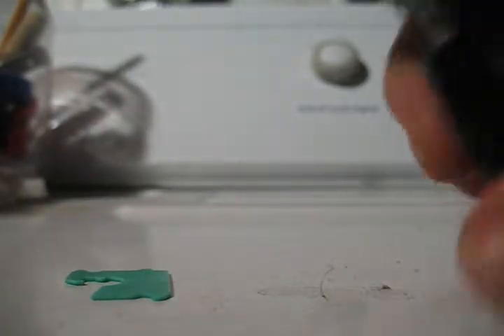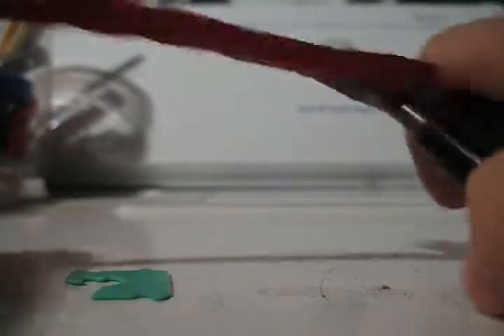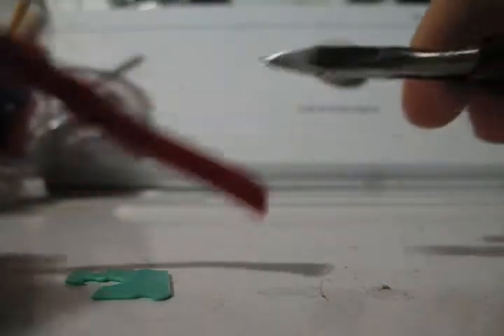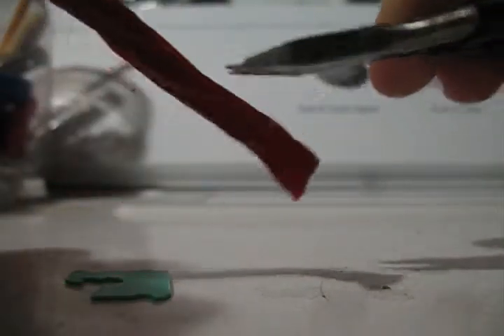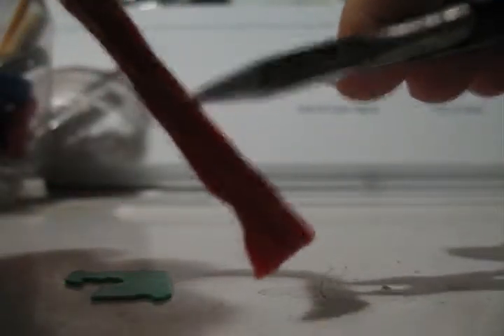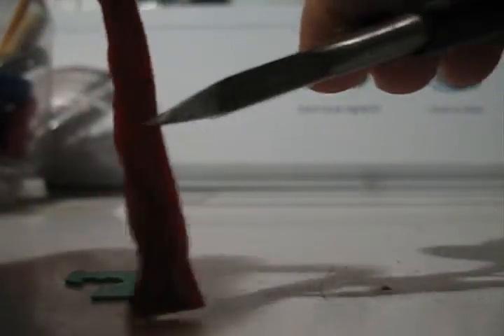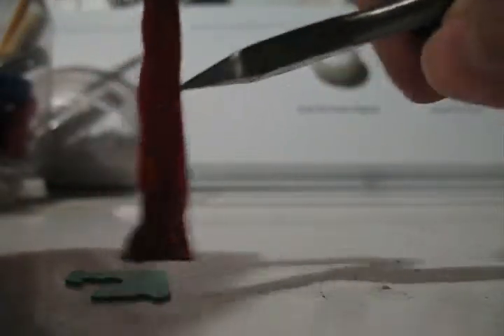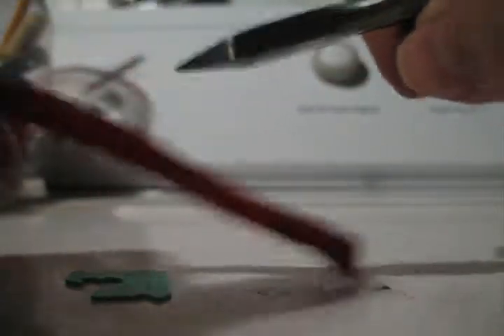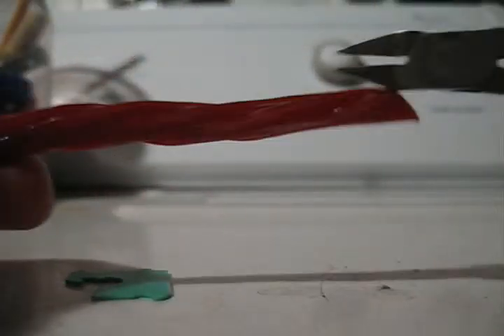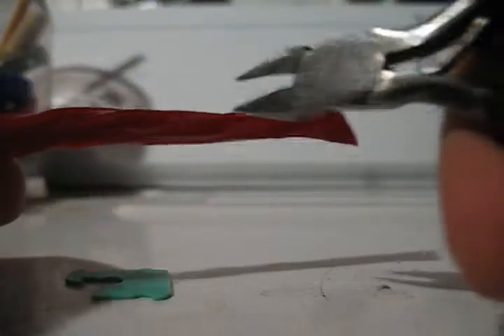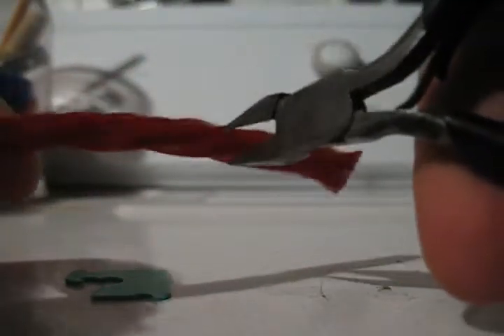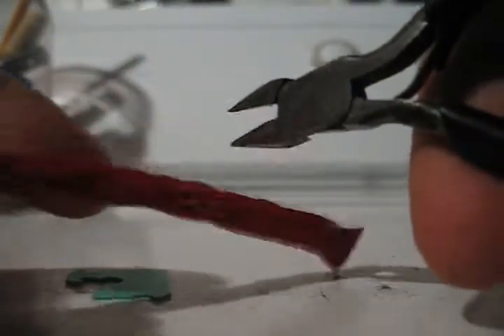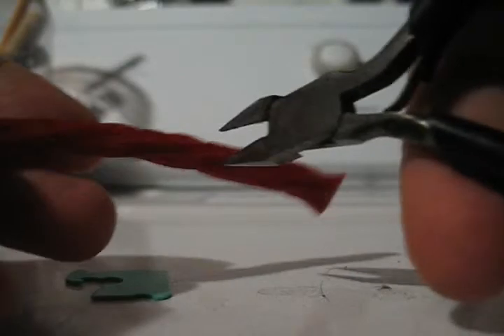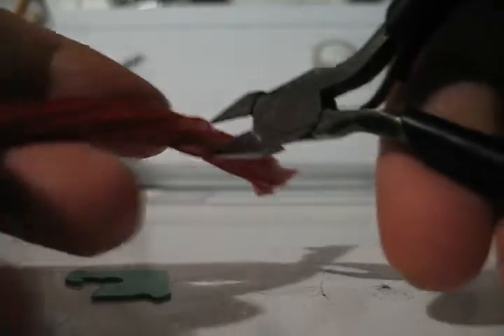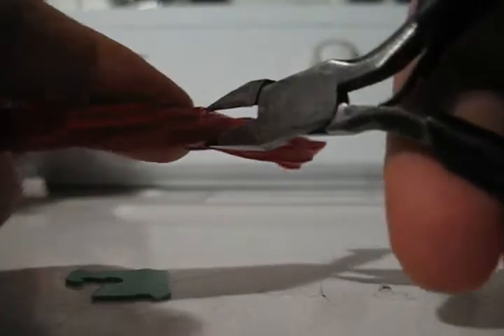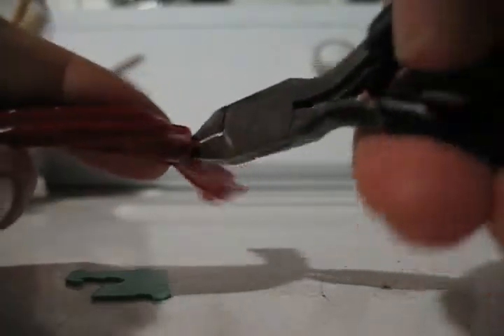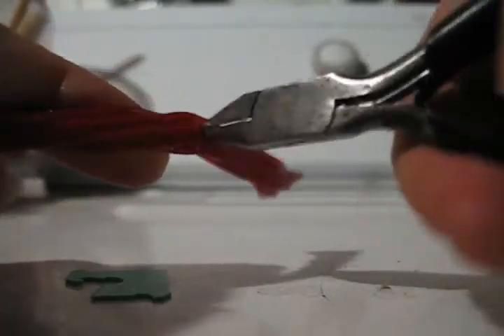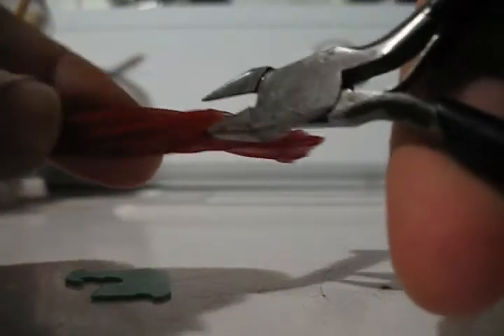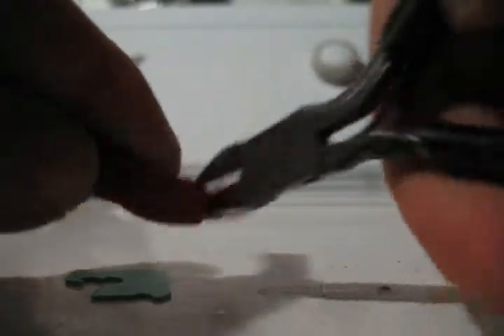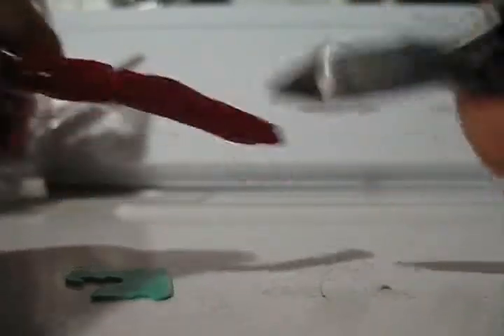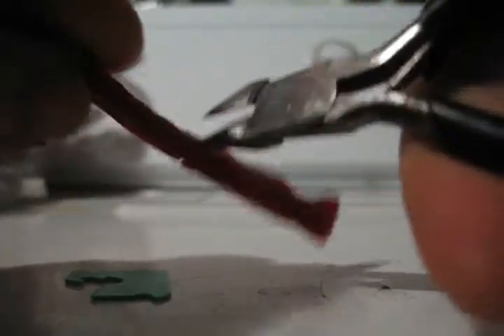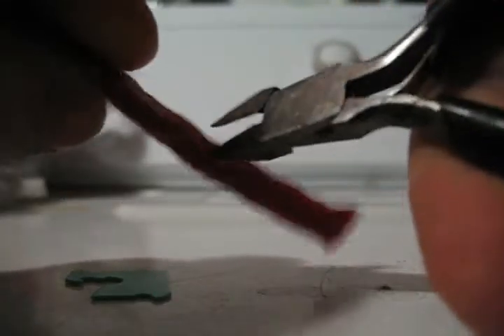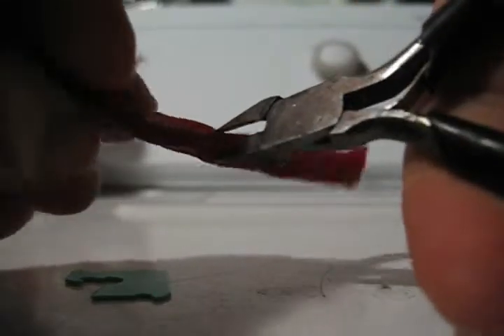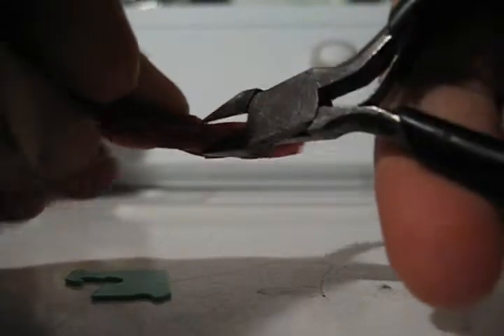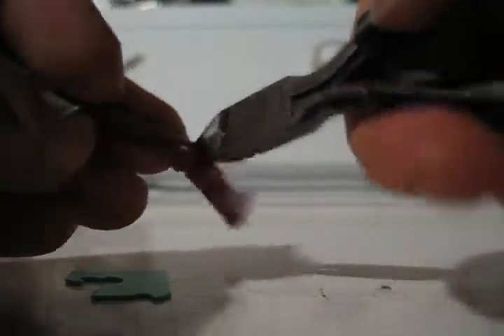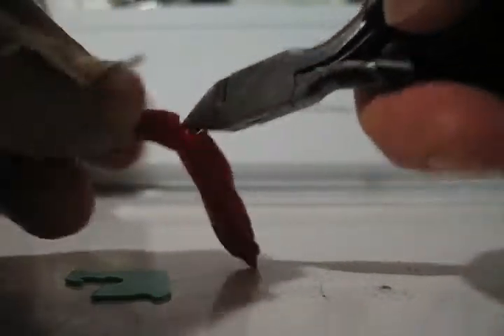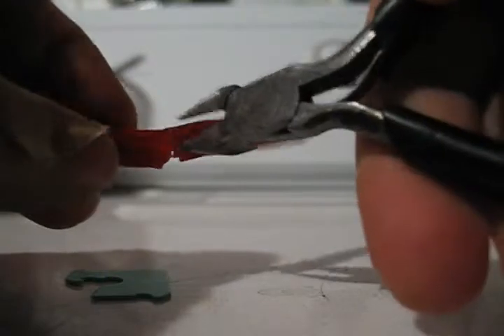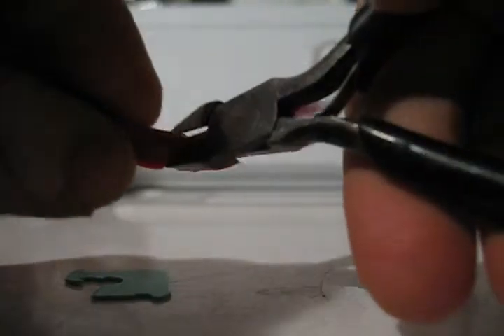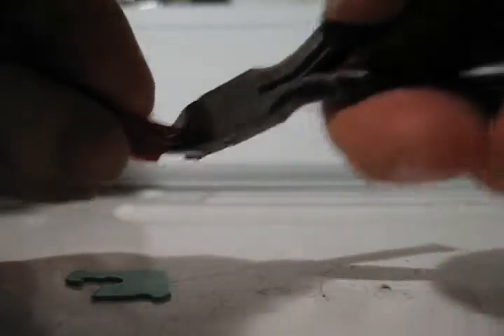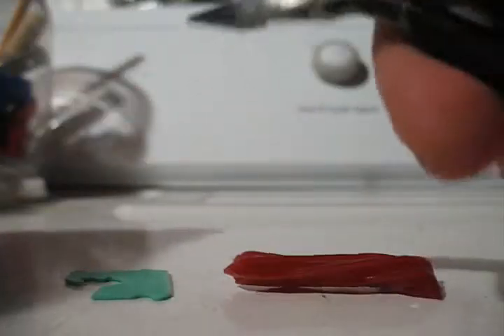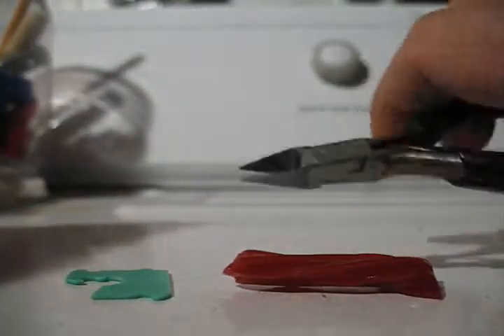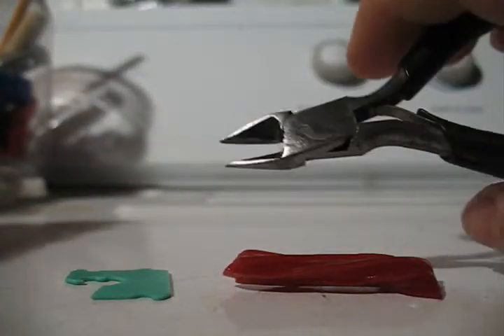And guess what else you can cut? You can cut Twizzlers. Twizzlers are red, and you can cut Twizzlers with the wire cutters. It's awesome. Get you a pair of wire cutters so you can cut stuff that's not wire!